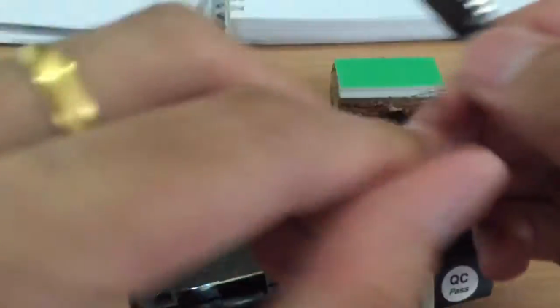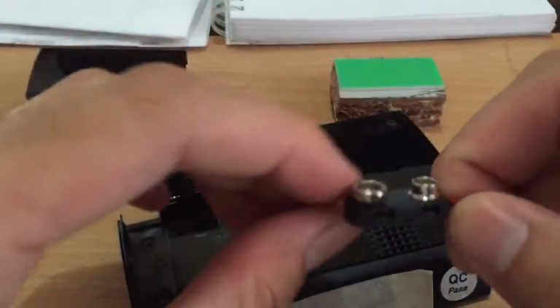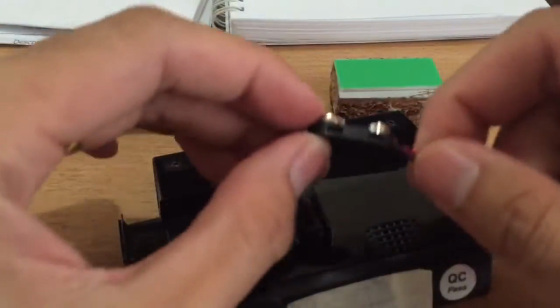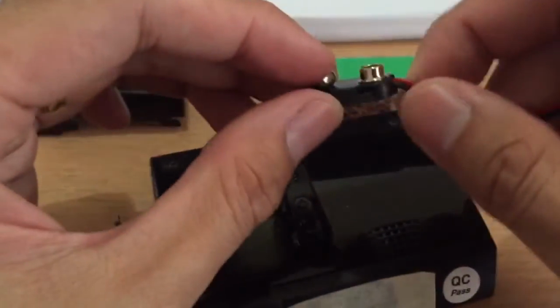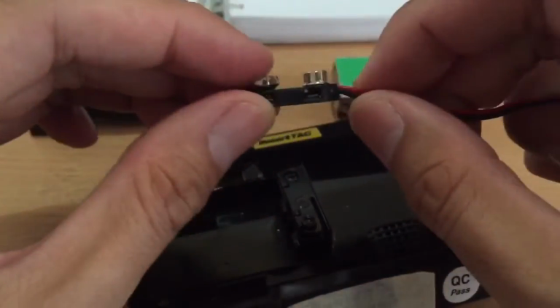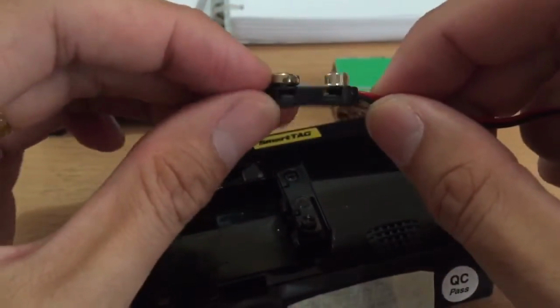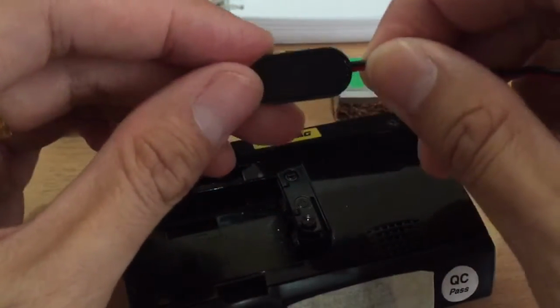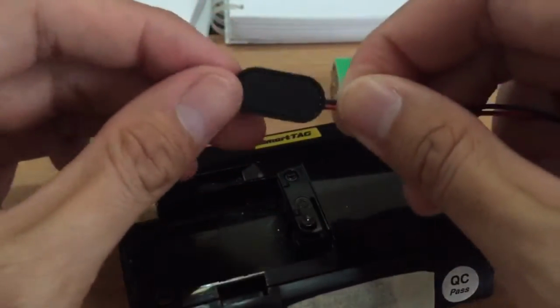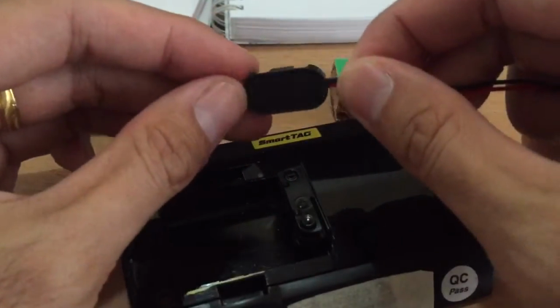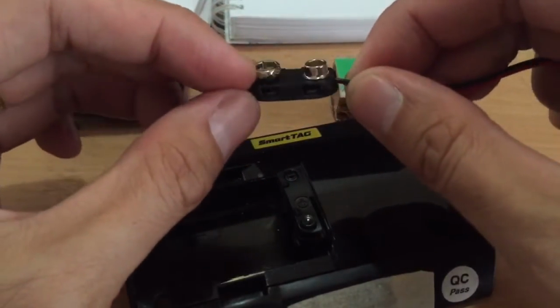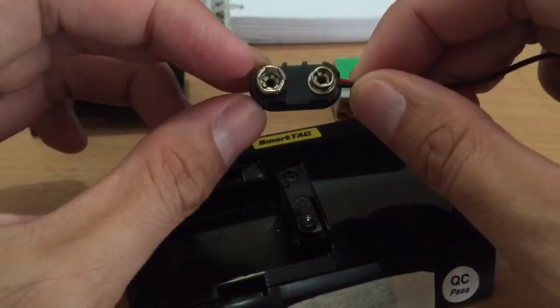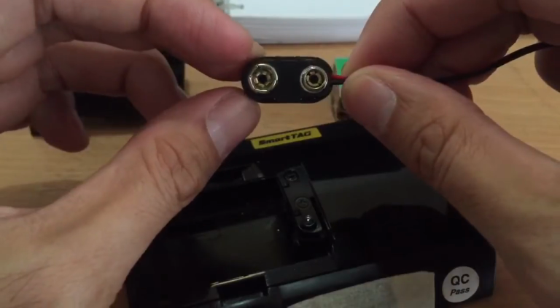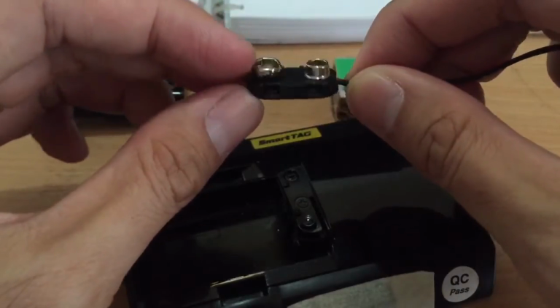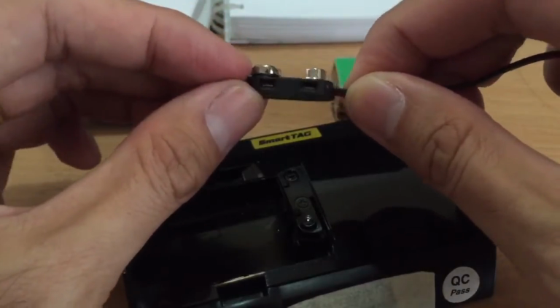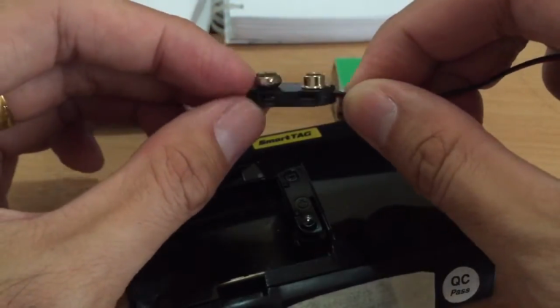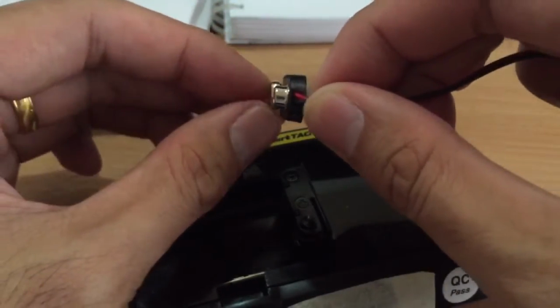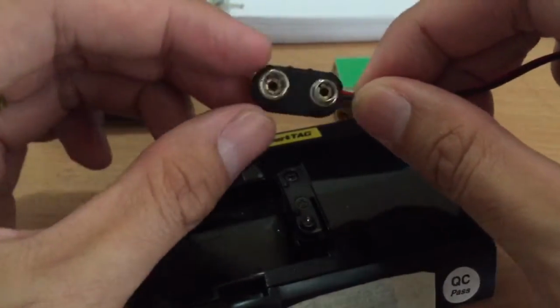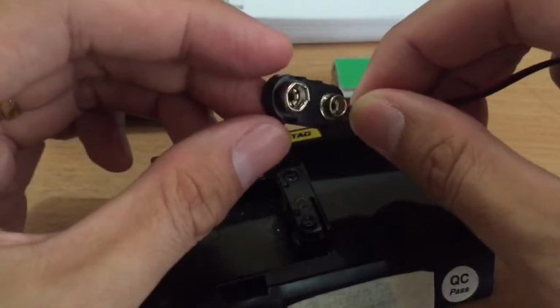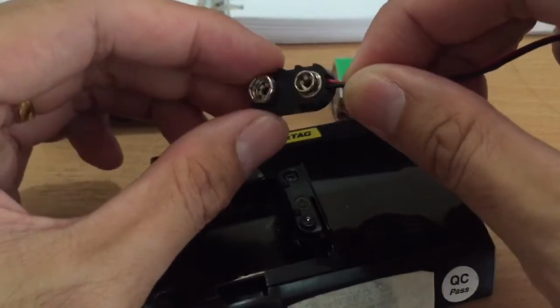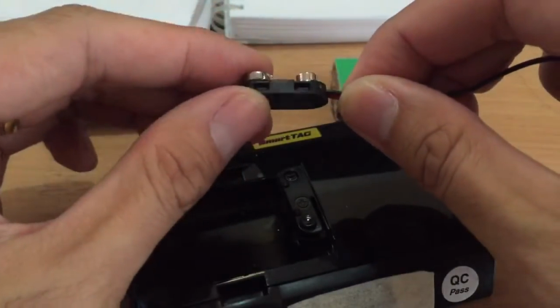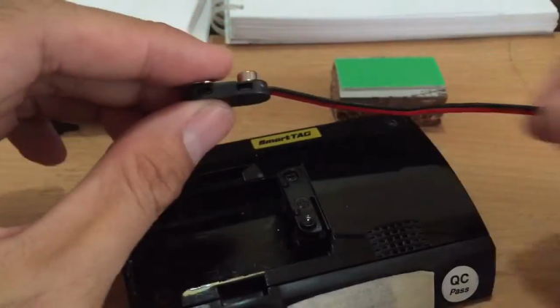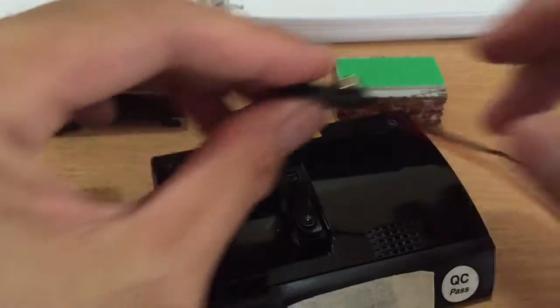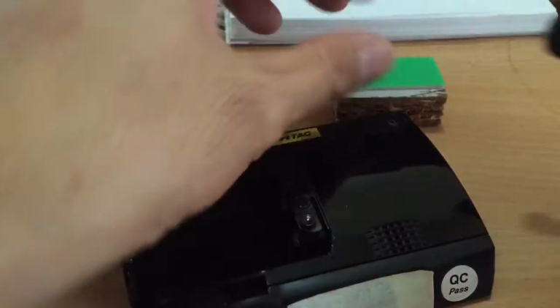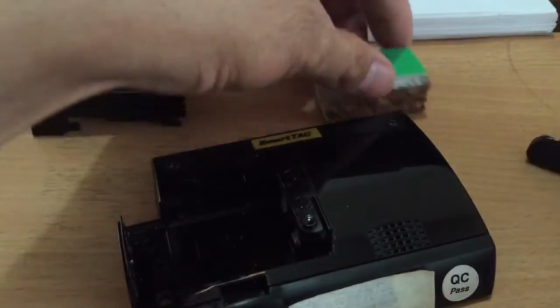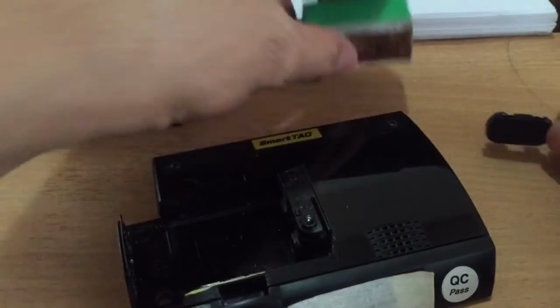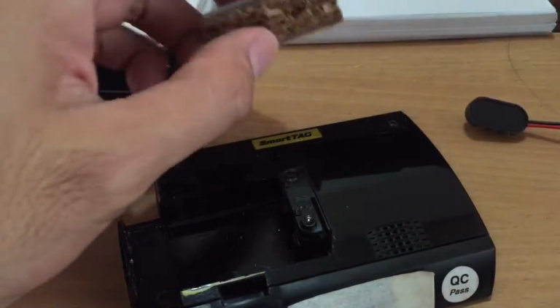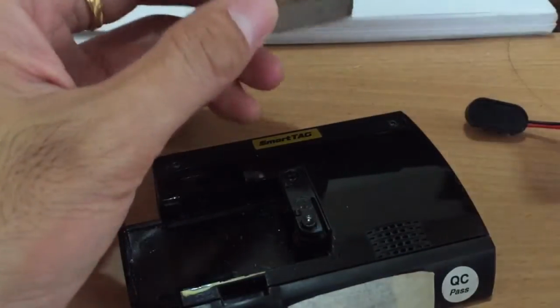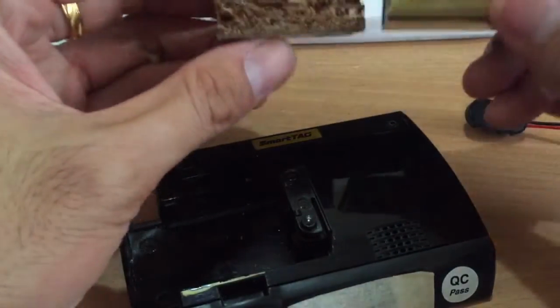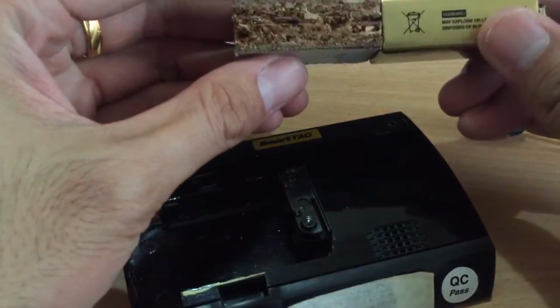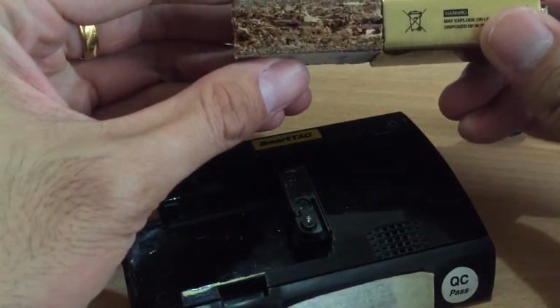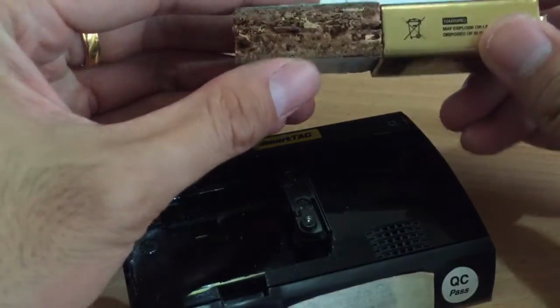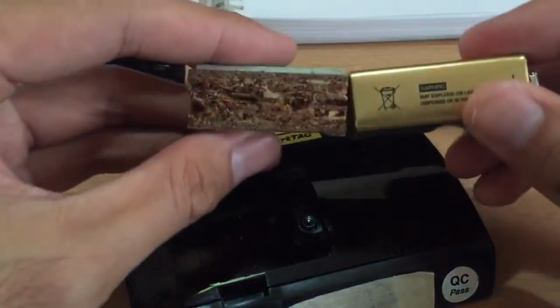9-watt cap. I have quite a few 9-watt caps with me — if you're interested, I don't mind to mail one over to you. The shape and dimension are the same as the battery.